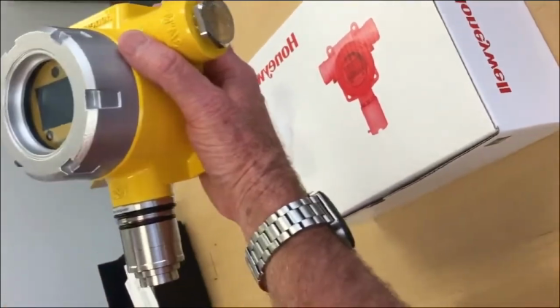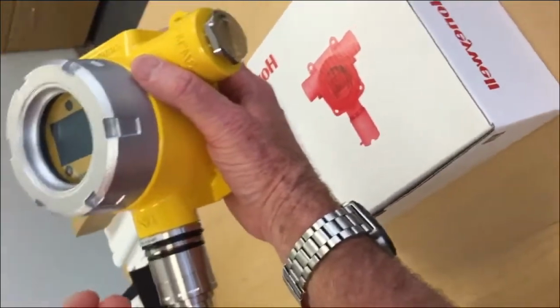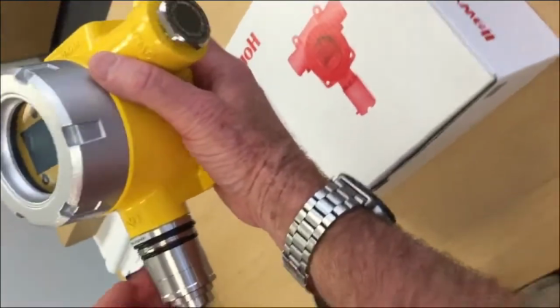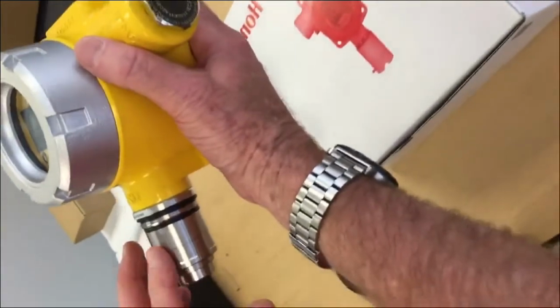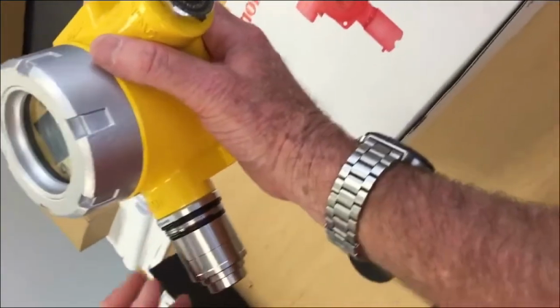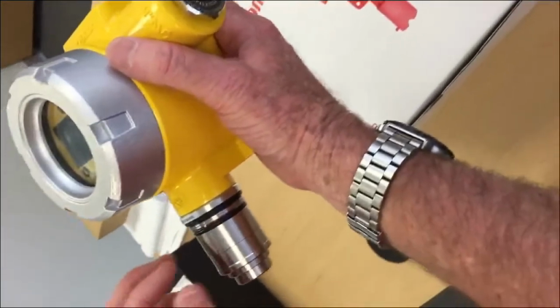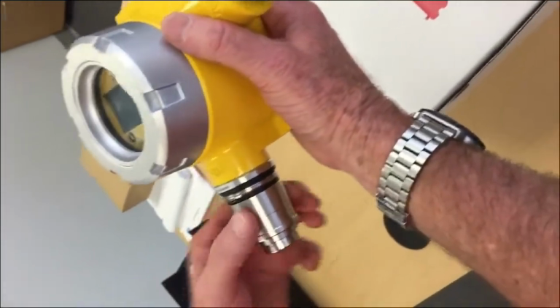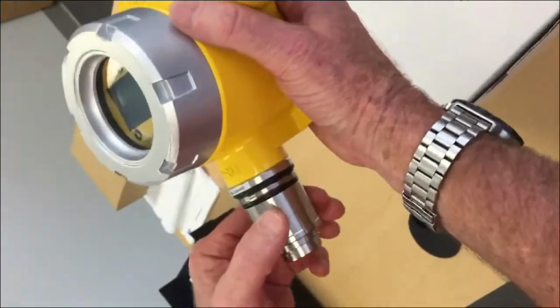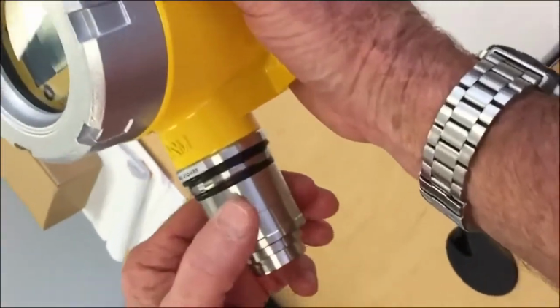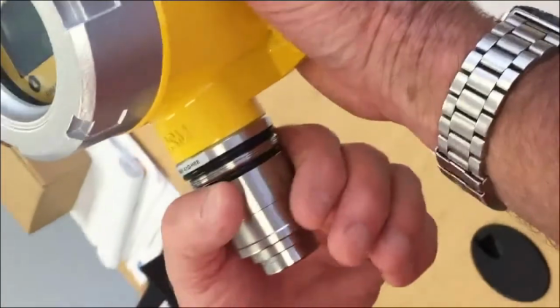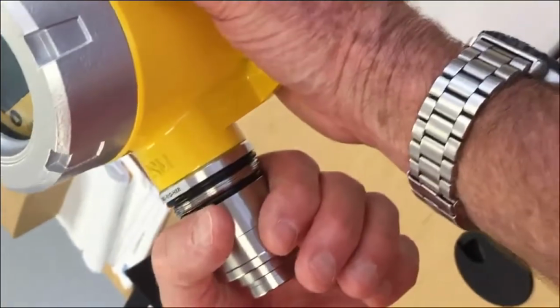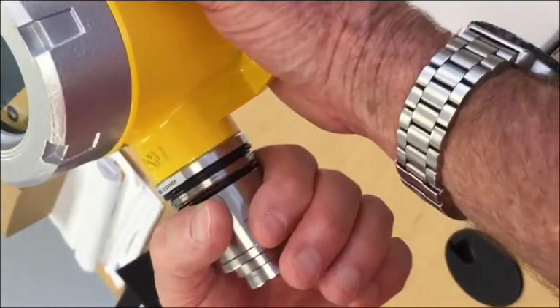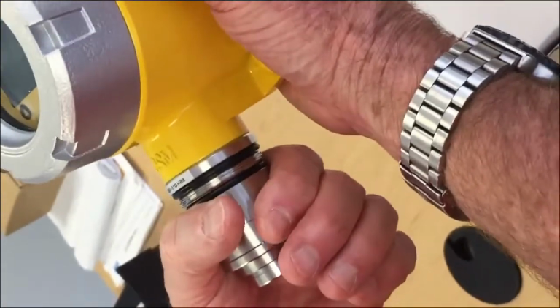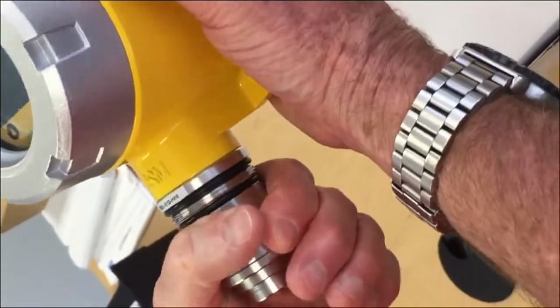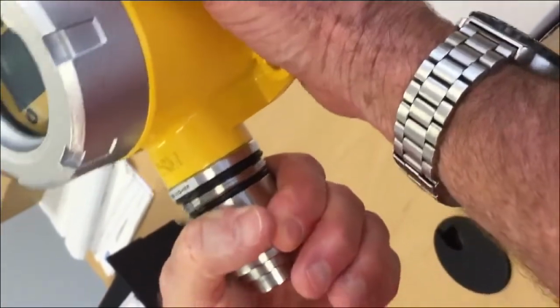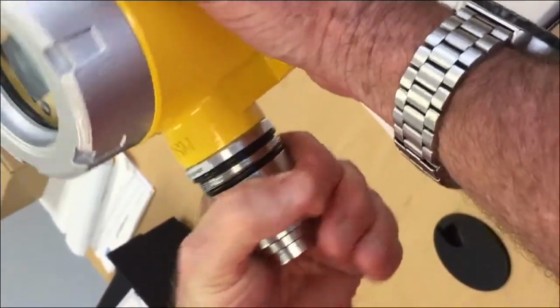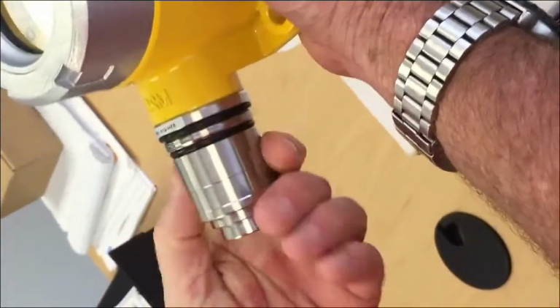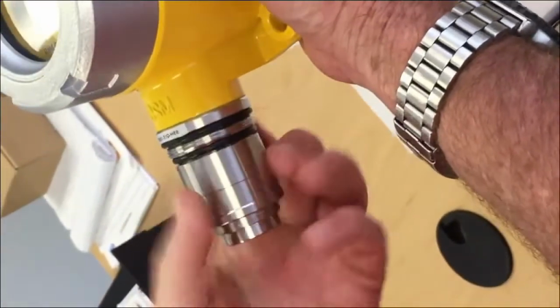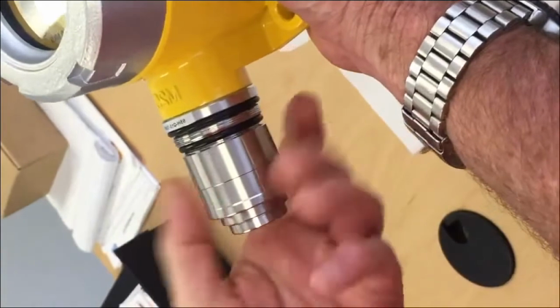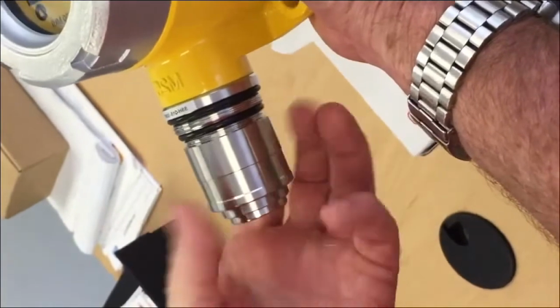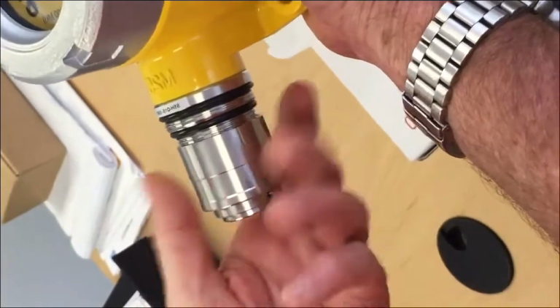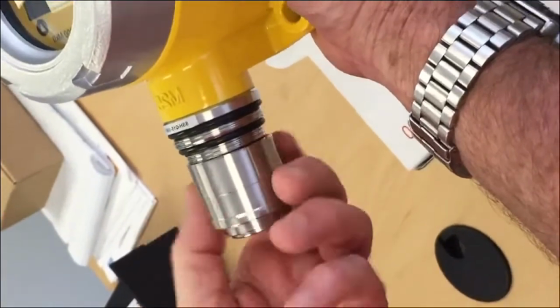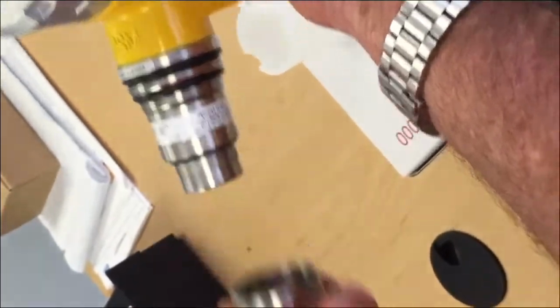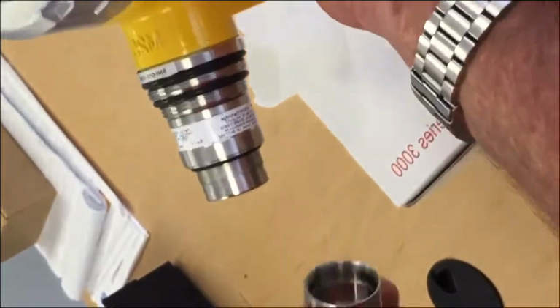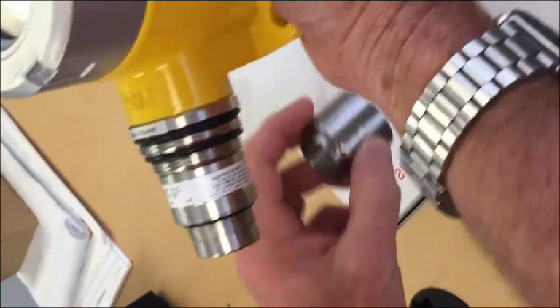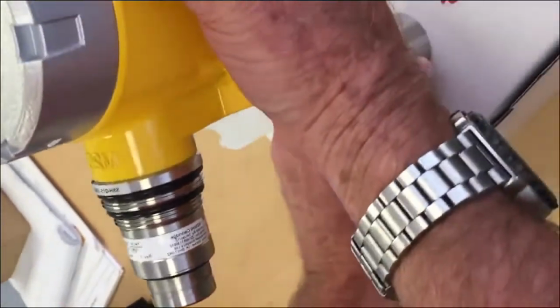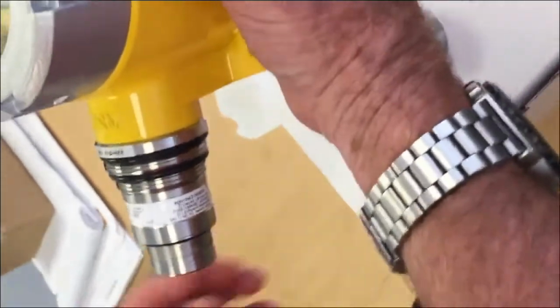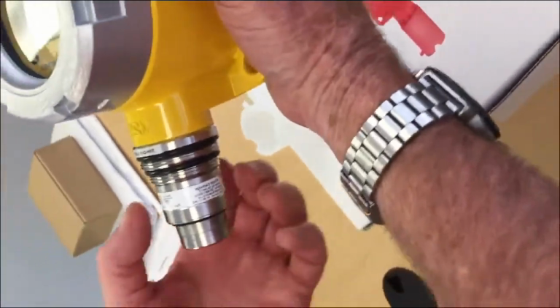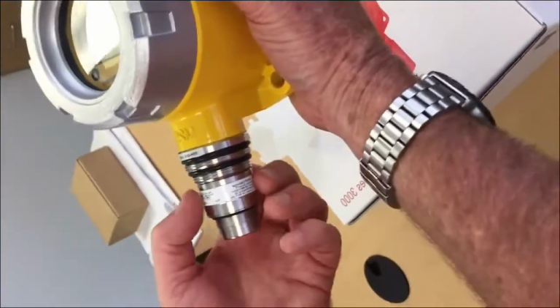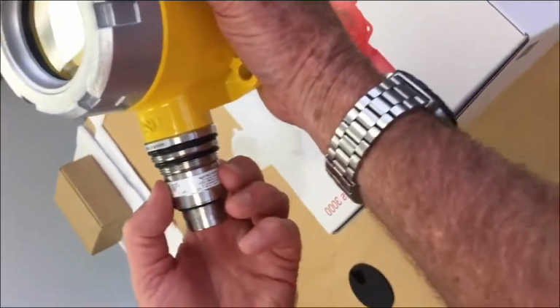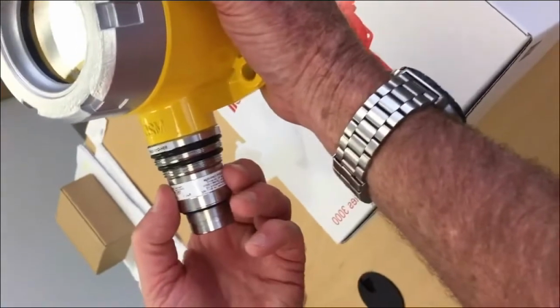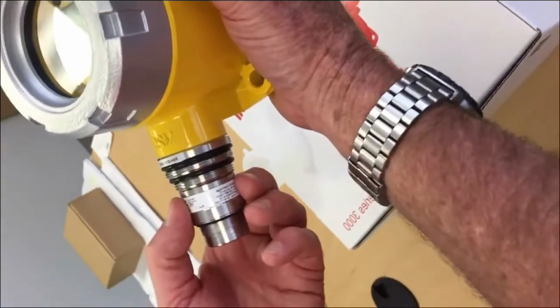In order to remove the sensor, you first want to unscrew the stainless steel sleeve at the top. You simply grab it and unscrew it, then pull it off.